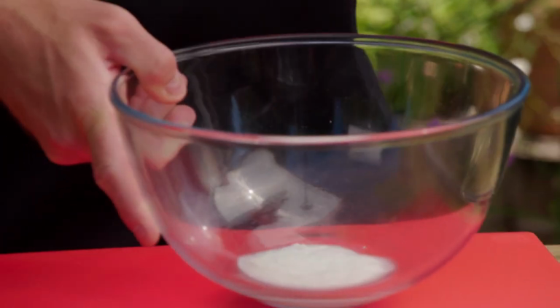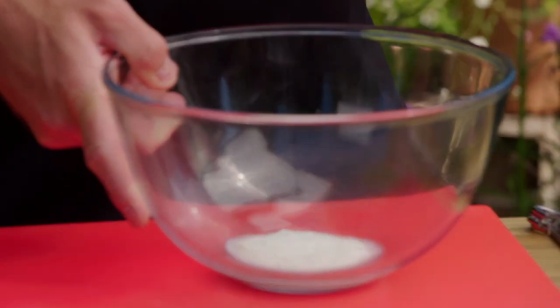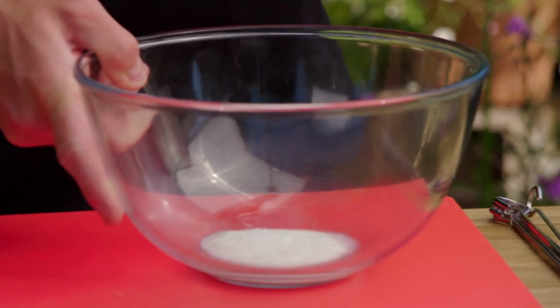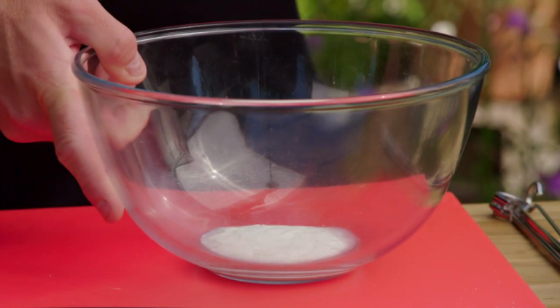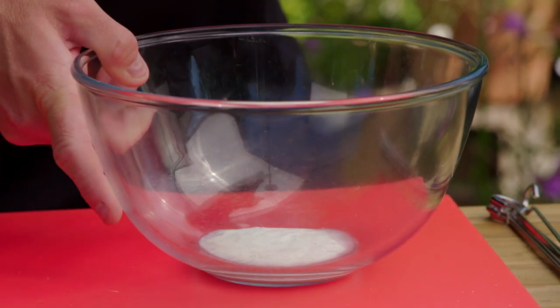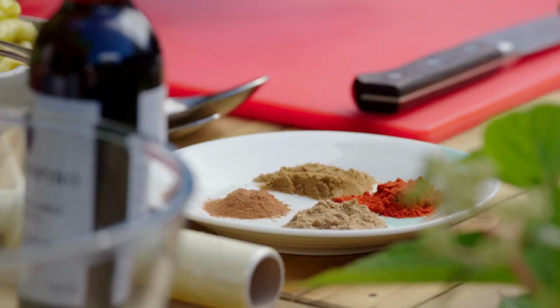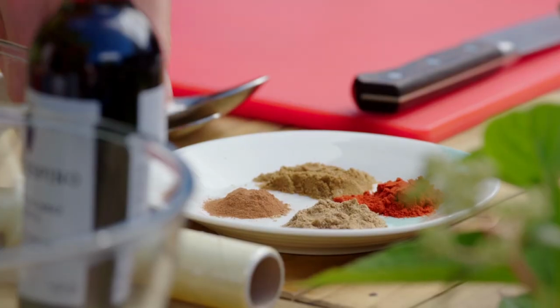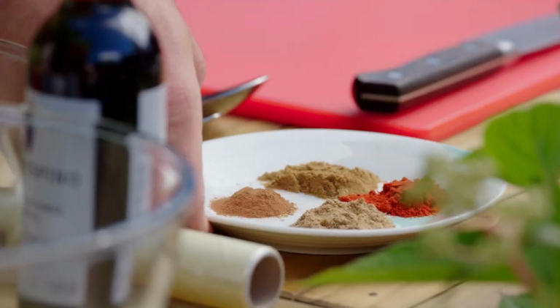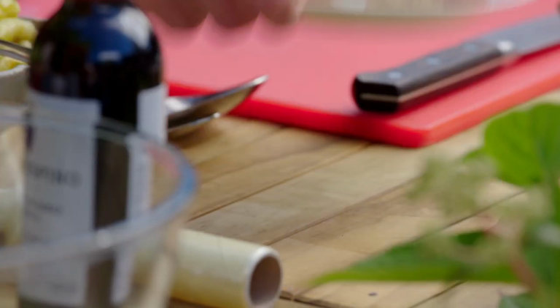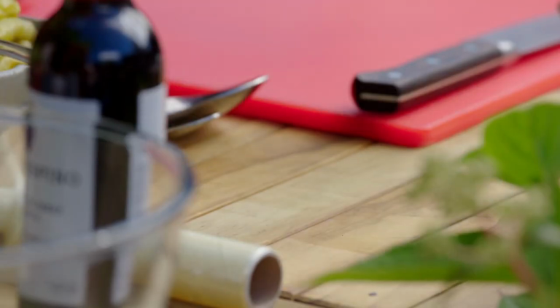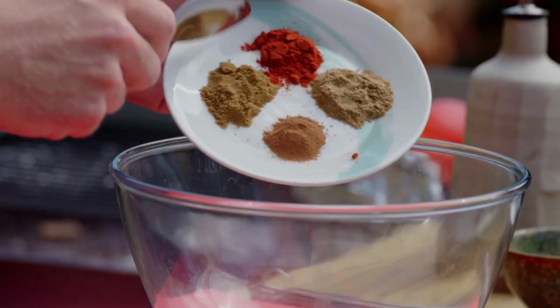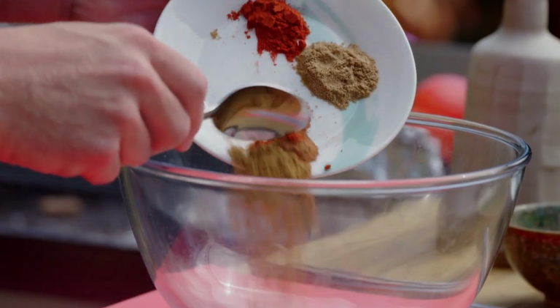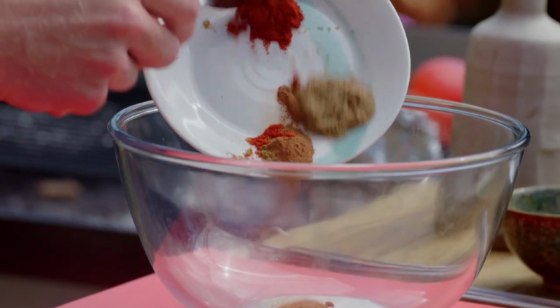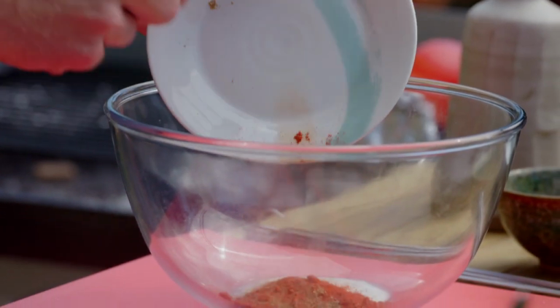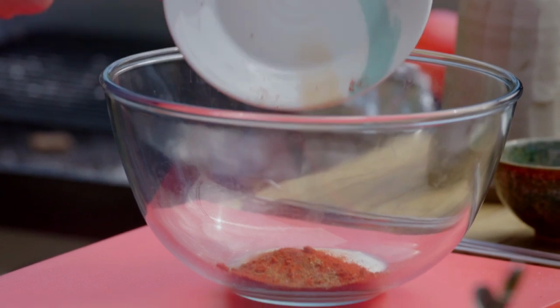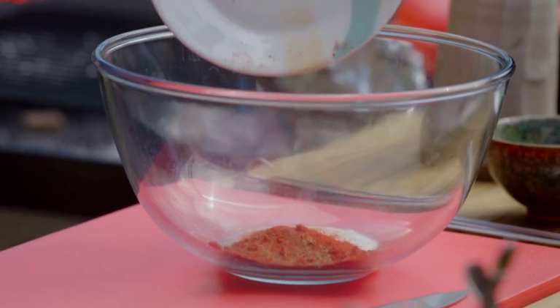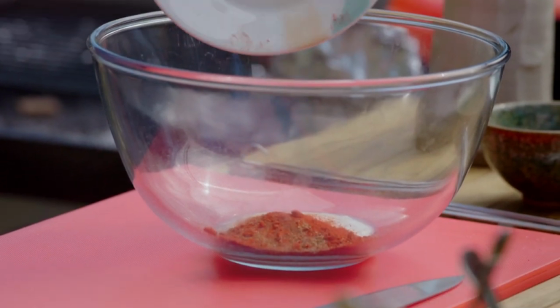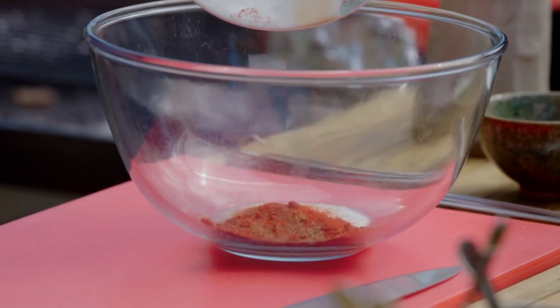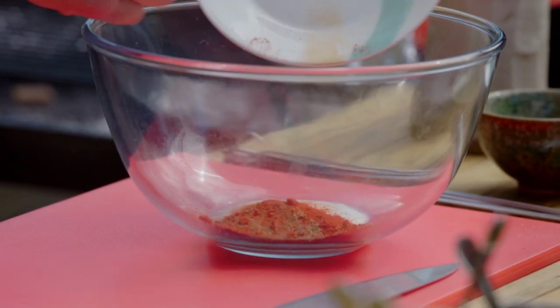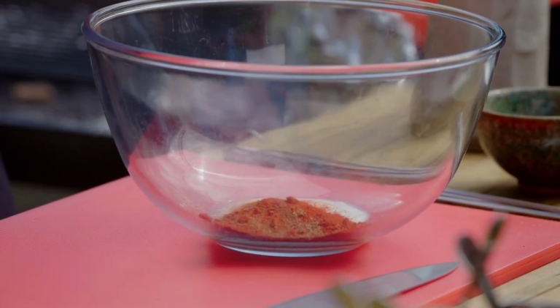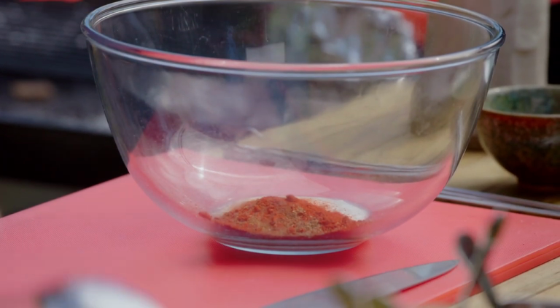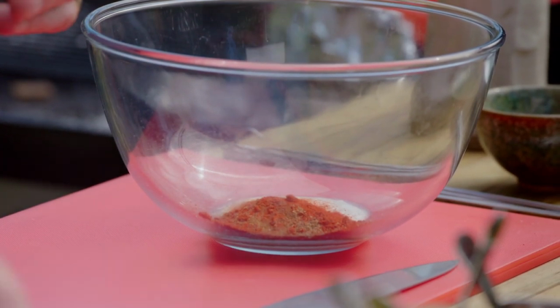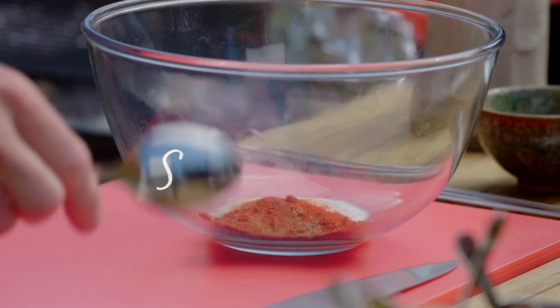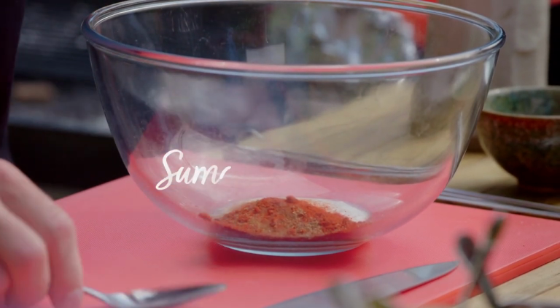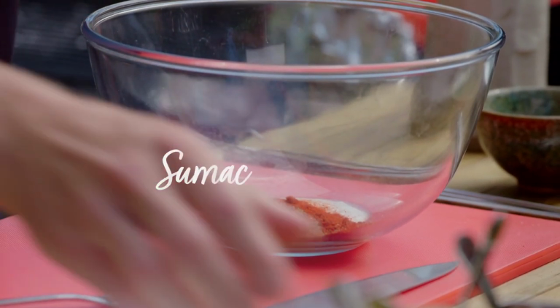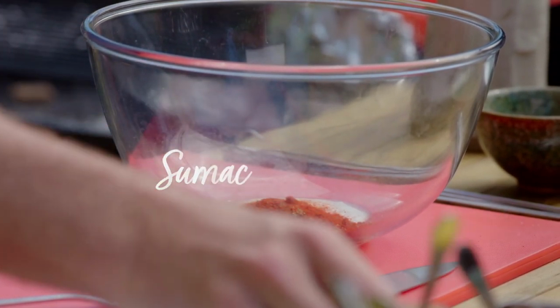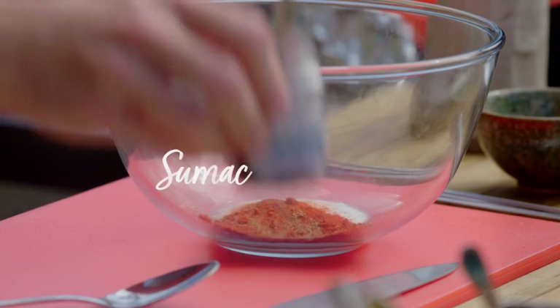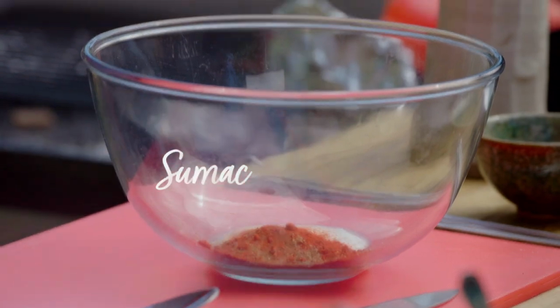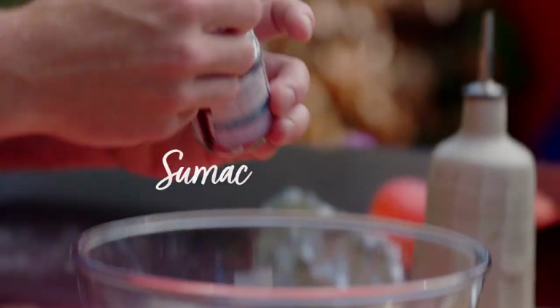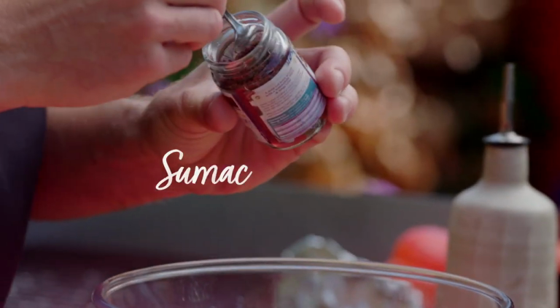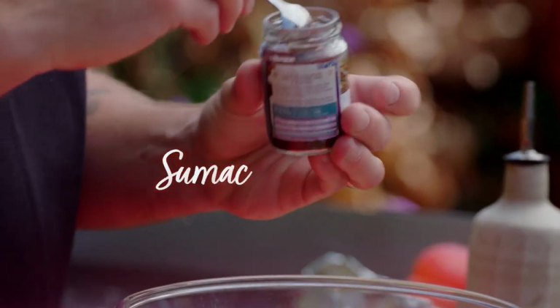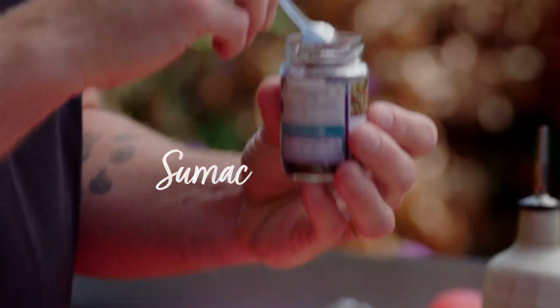The marinade starts with three tablespoons of plain yogurt, and into that some ground cumin, some ground coriander, some cinnamon and some hot smoked paprika. And then into those spices I'm going to put a teaspoon of sumac.